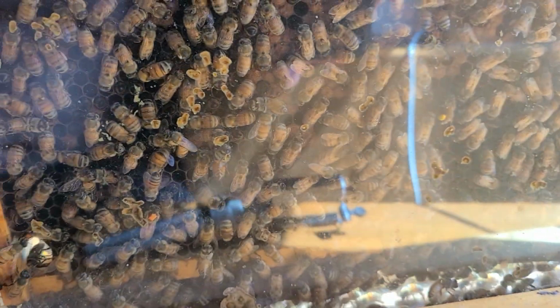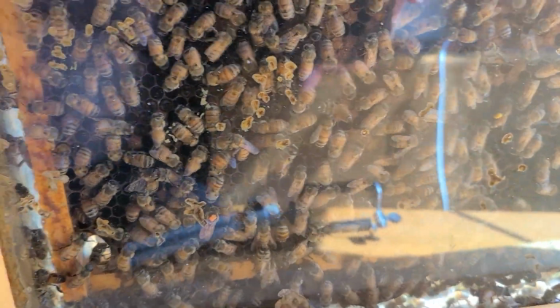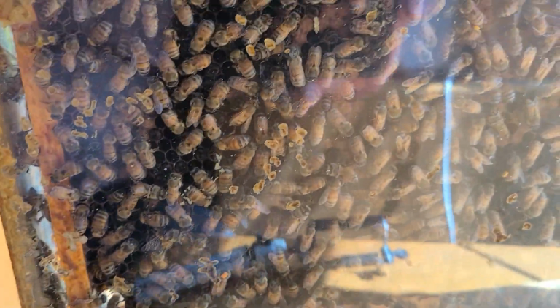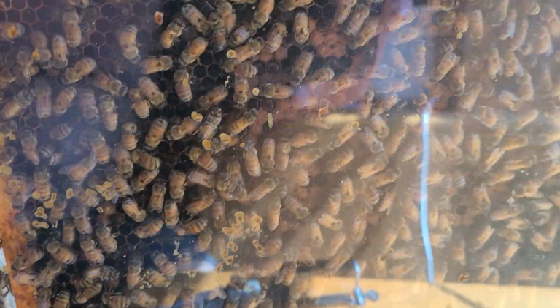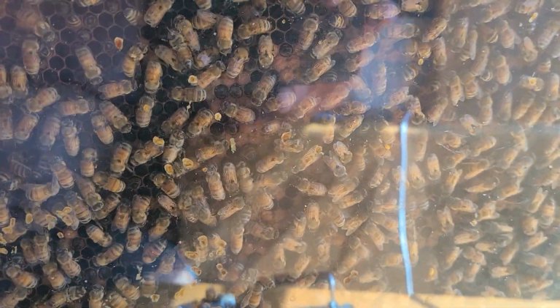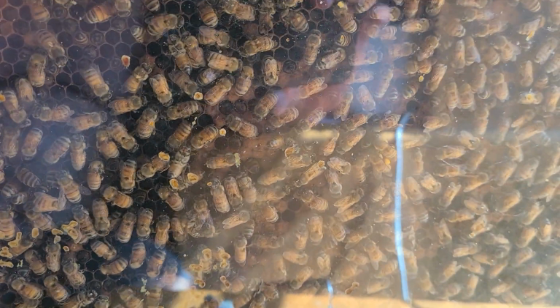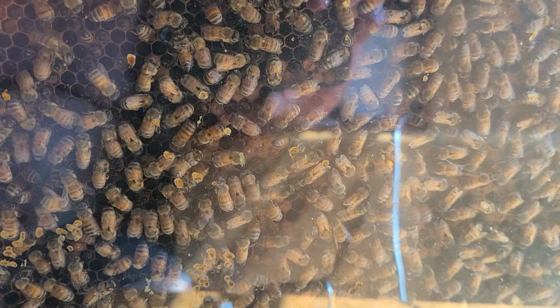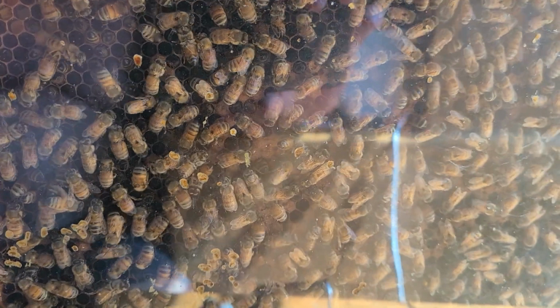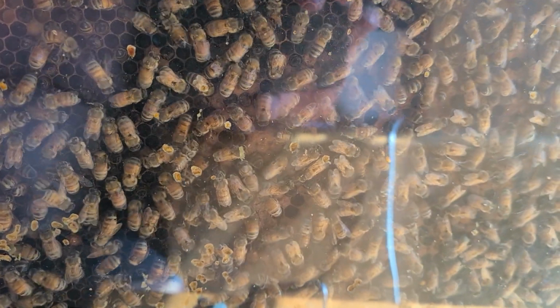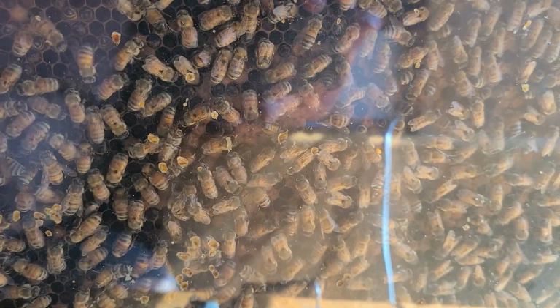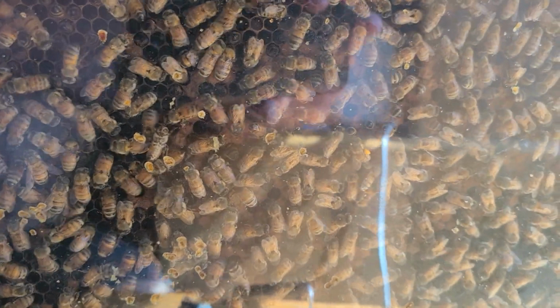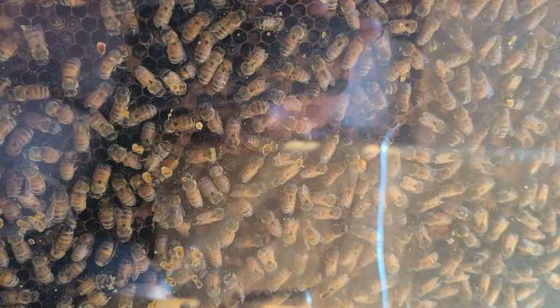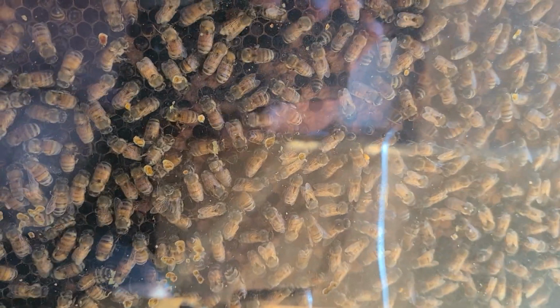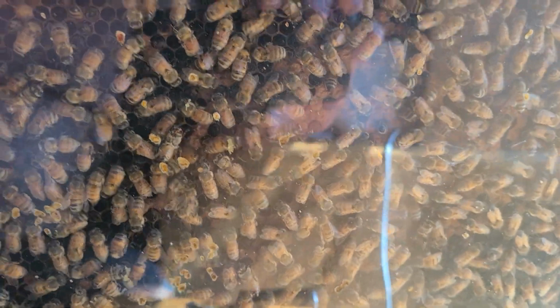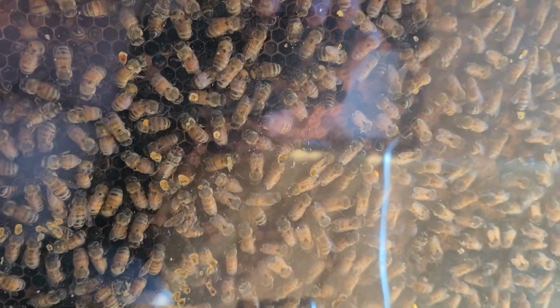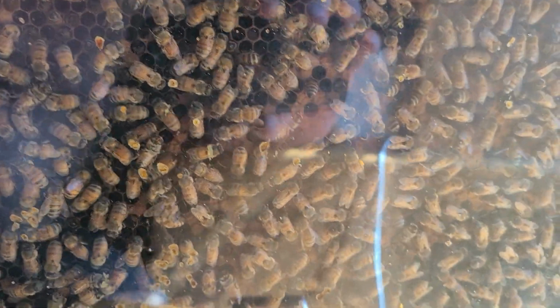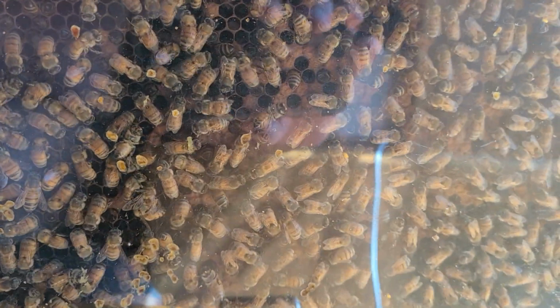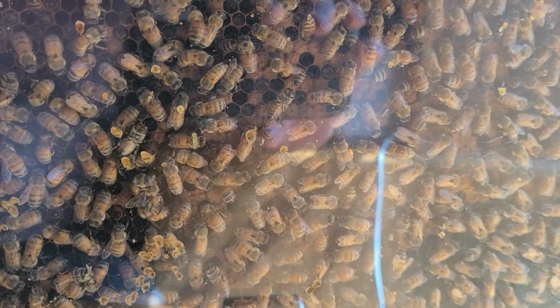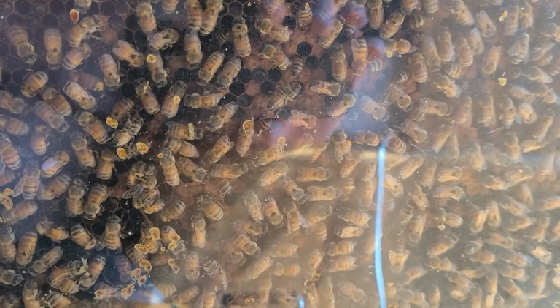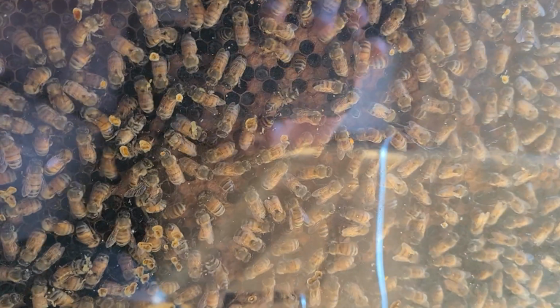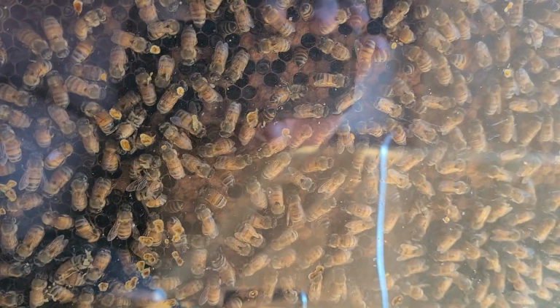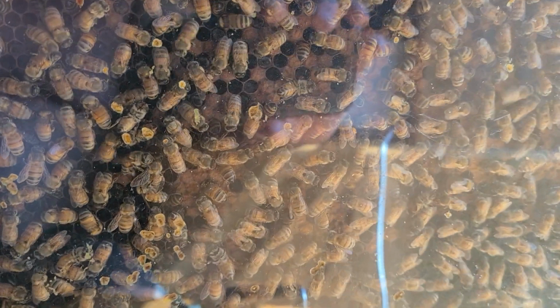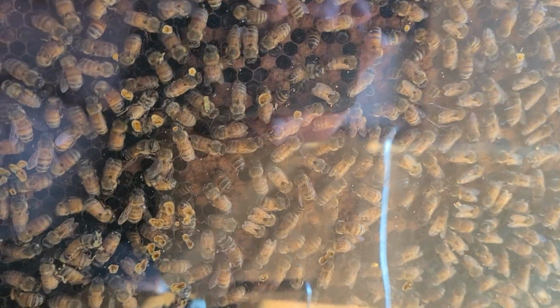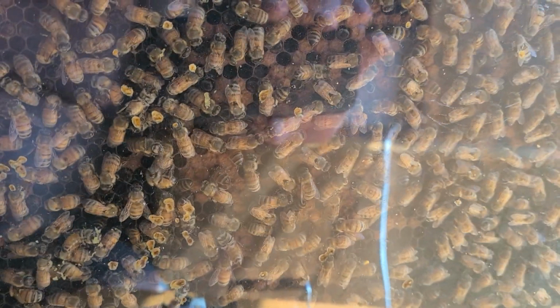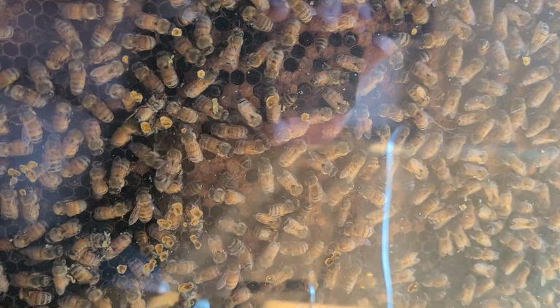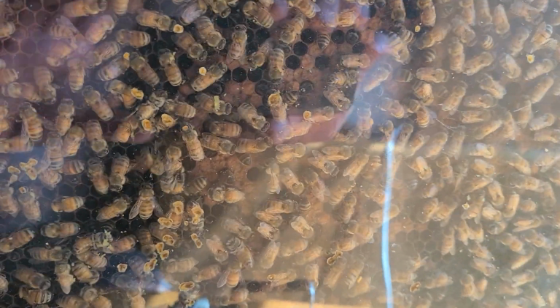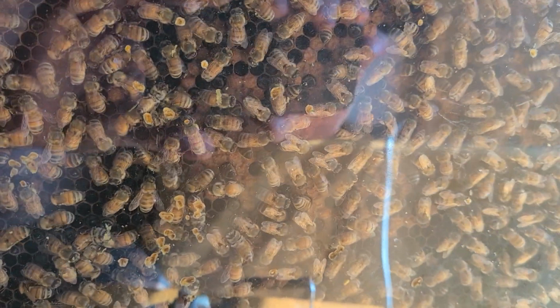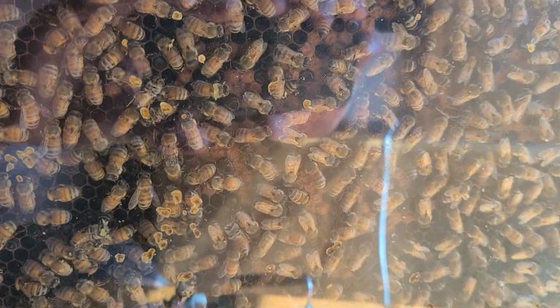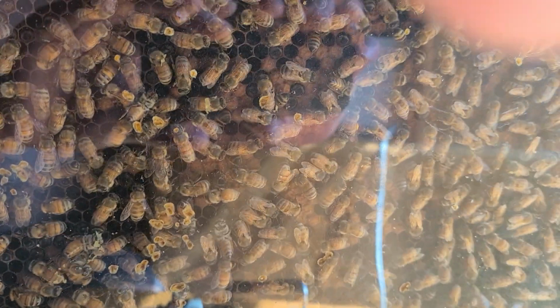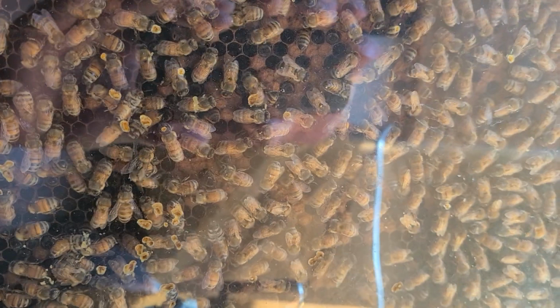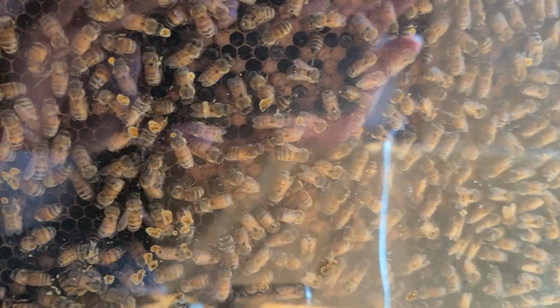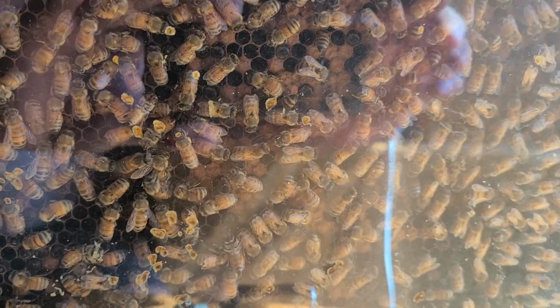Sorry for the focusing — the sun's not in the optimal place for this video. That's today's quick tip: things you can learn from an observation hive. That's why I love them.